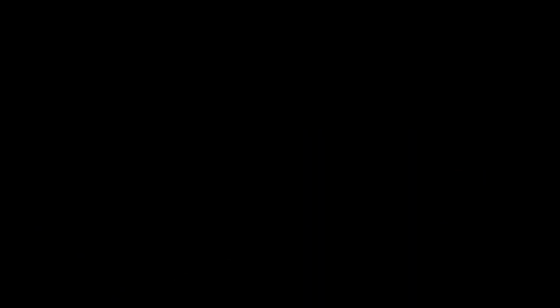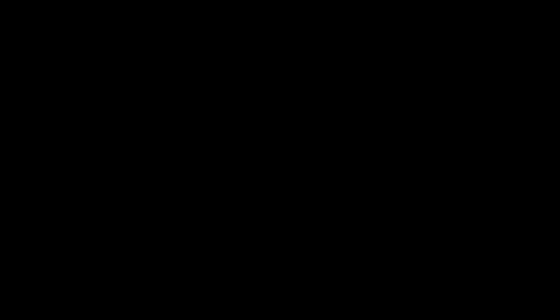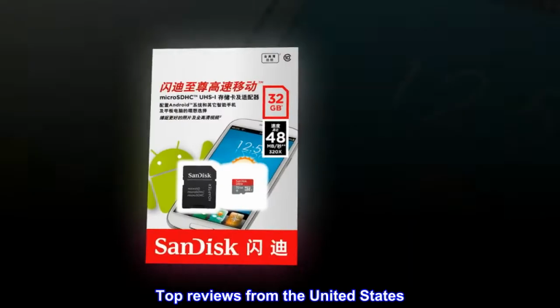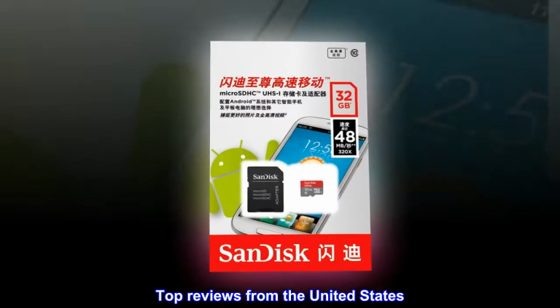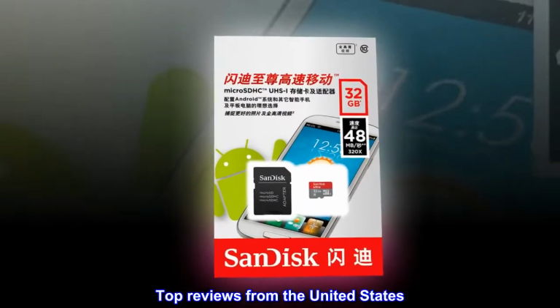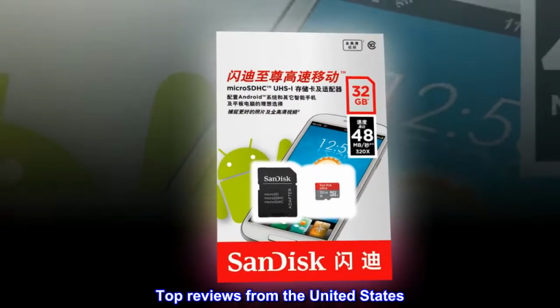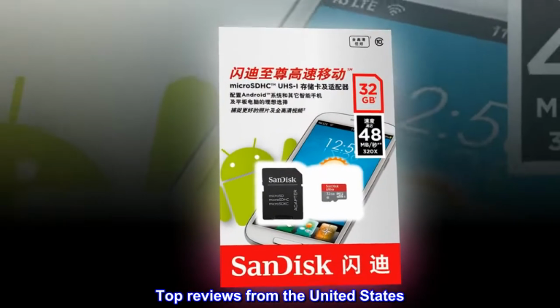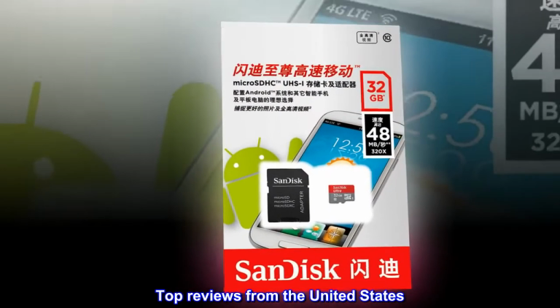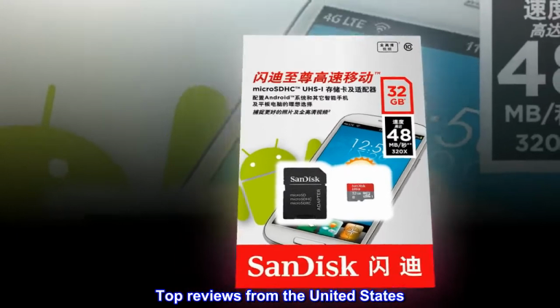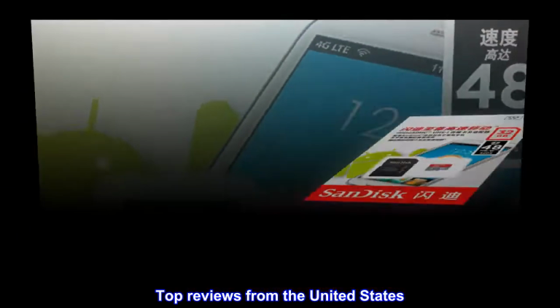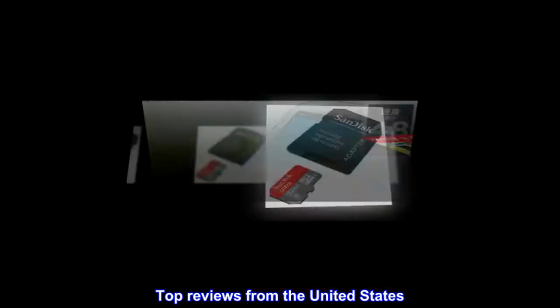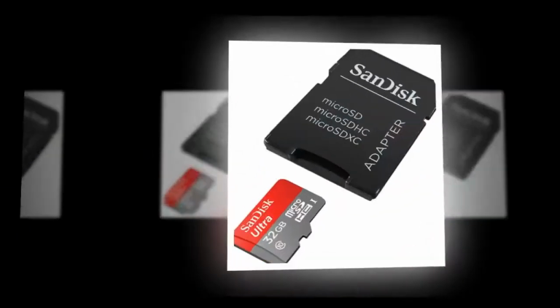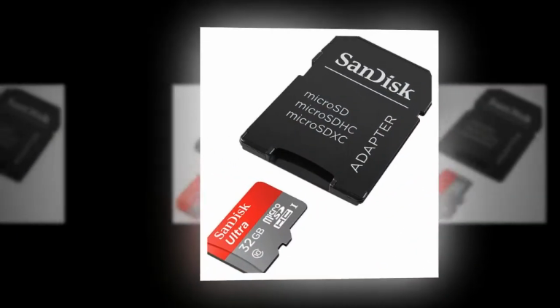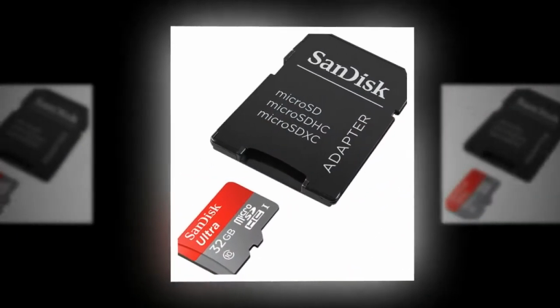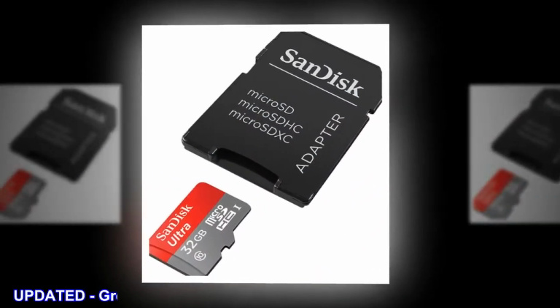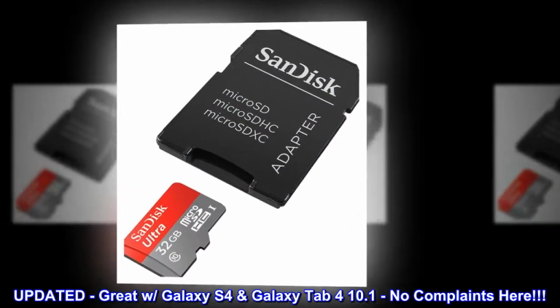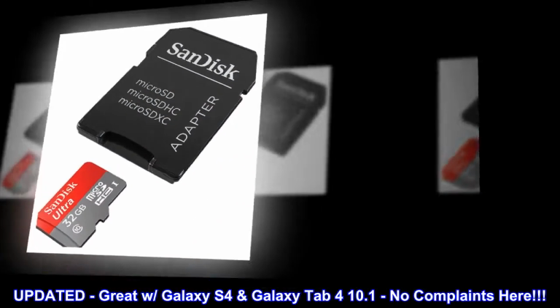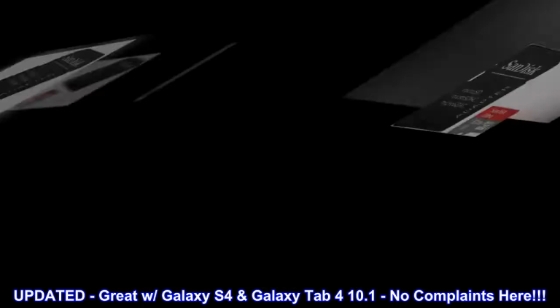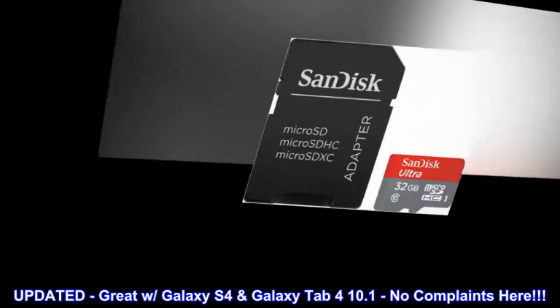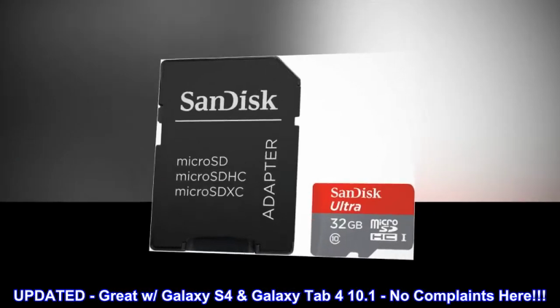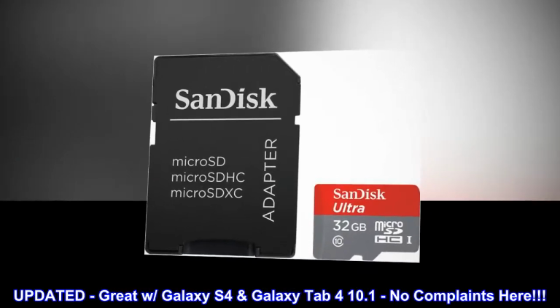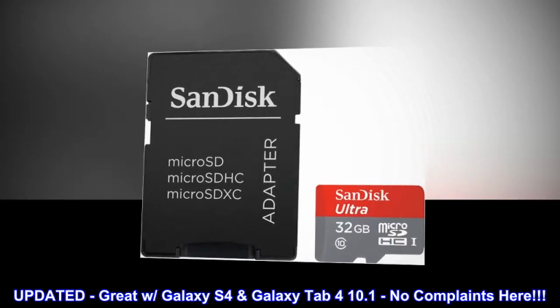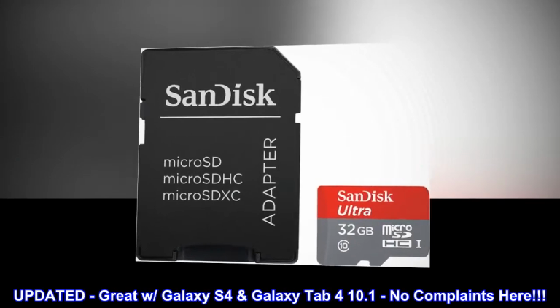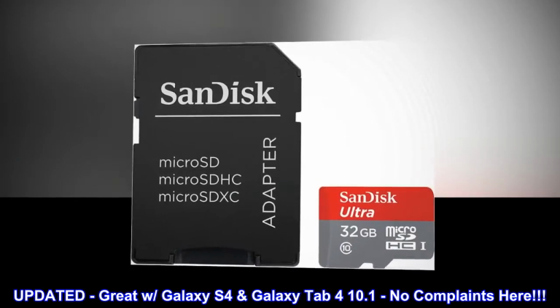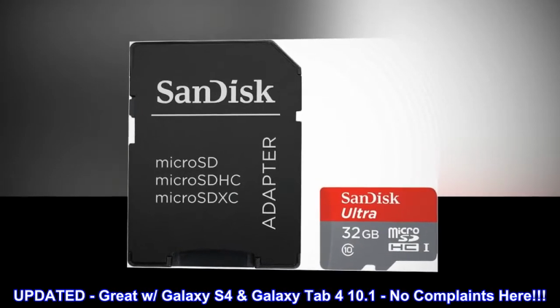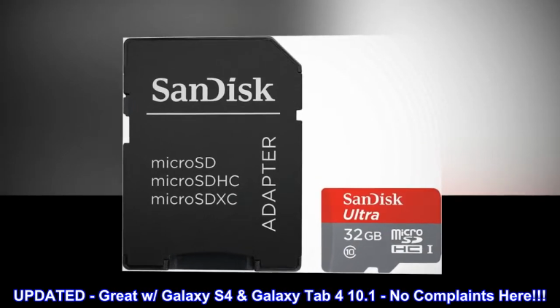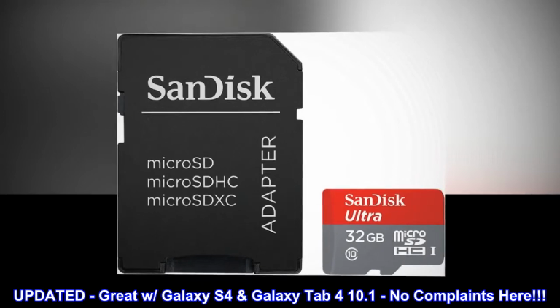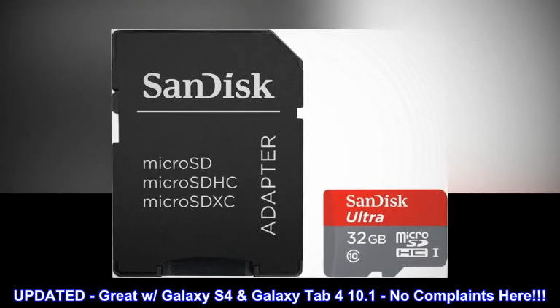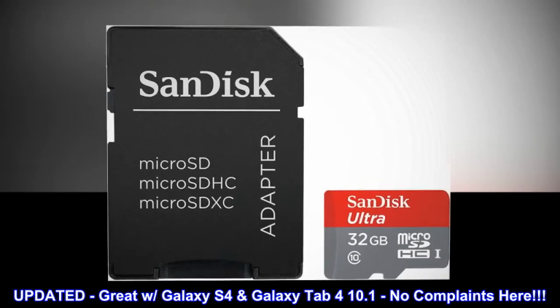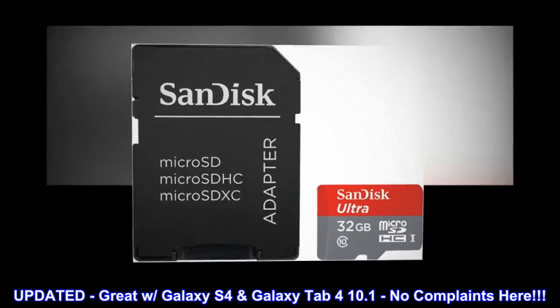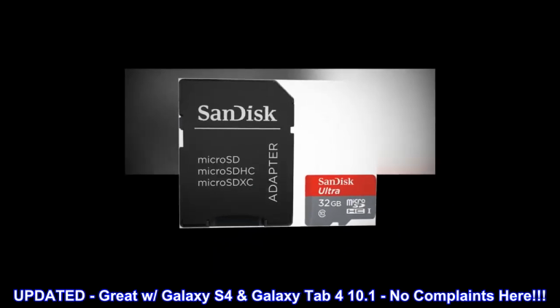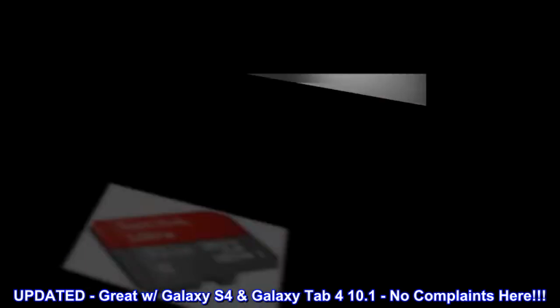Top reviews from the United States. Updated — great with Galaxy S4 and Galaxy Tab 4 10.1, no complaints here.